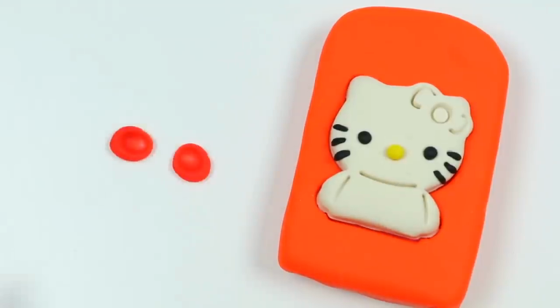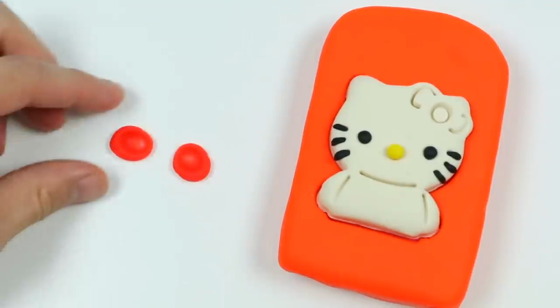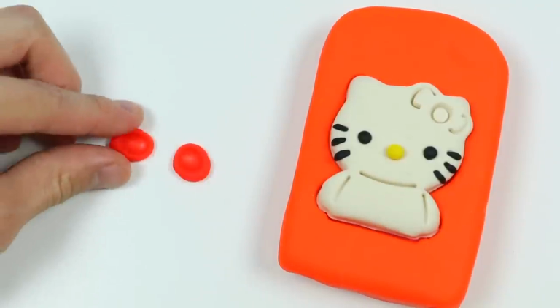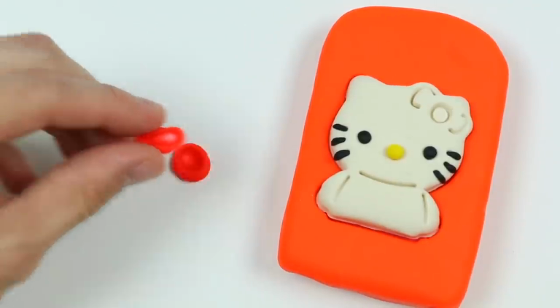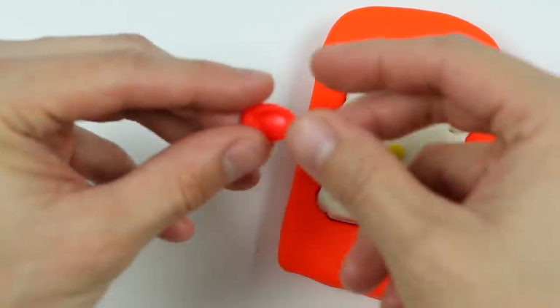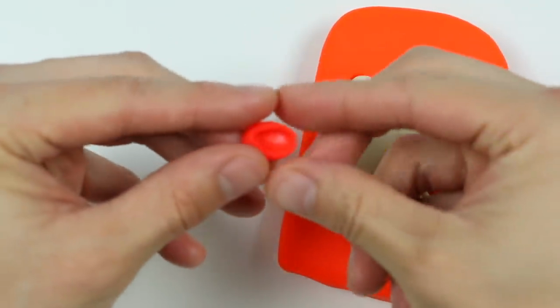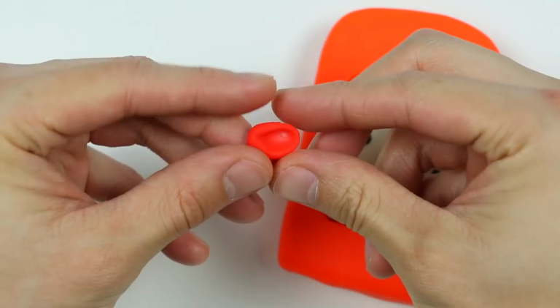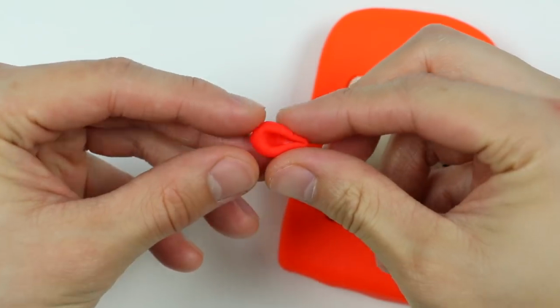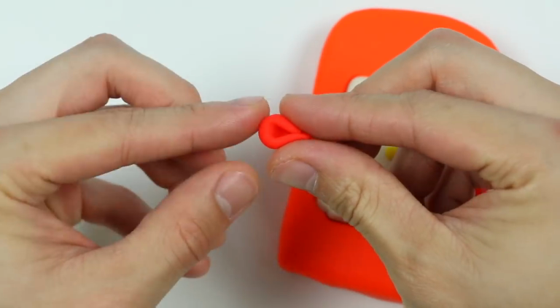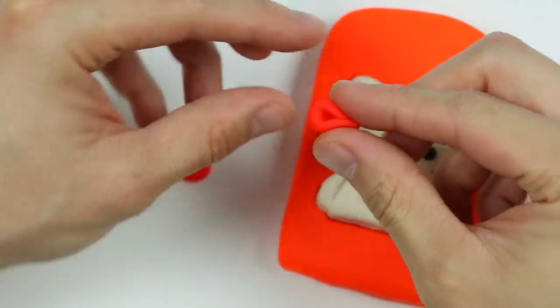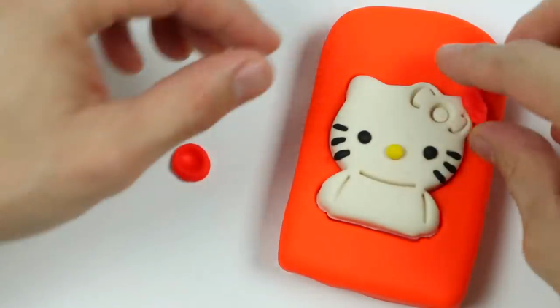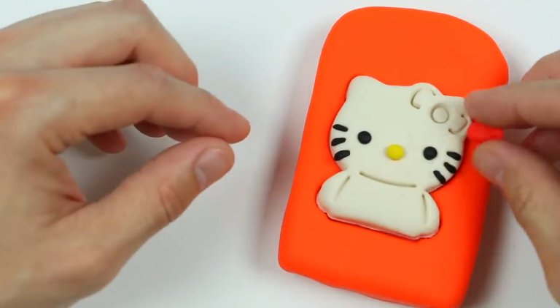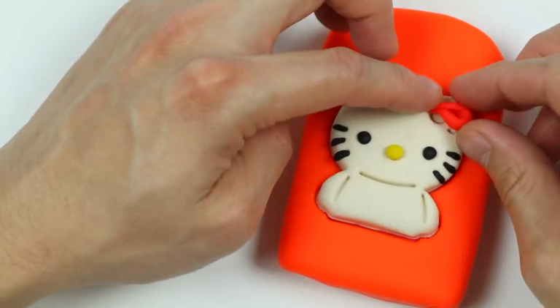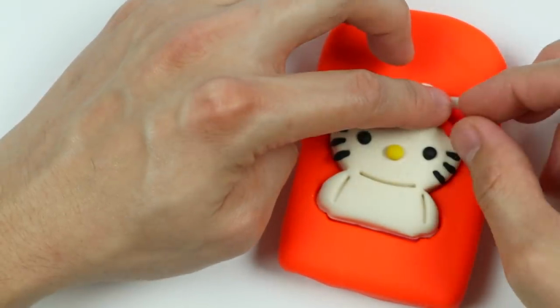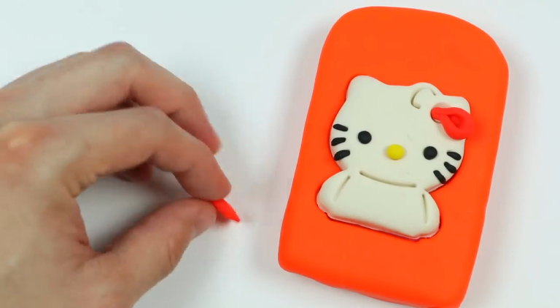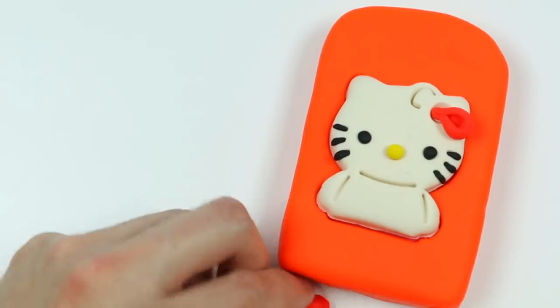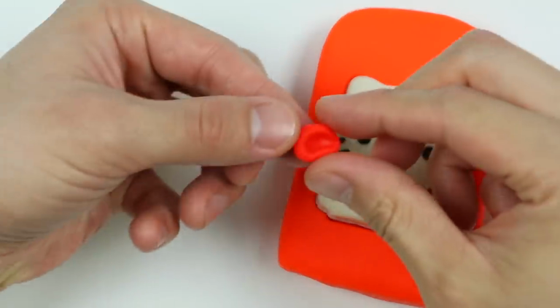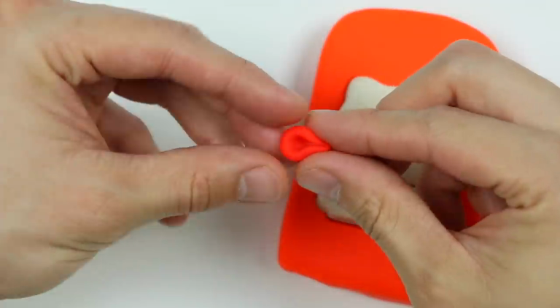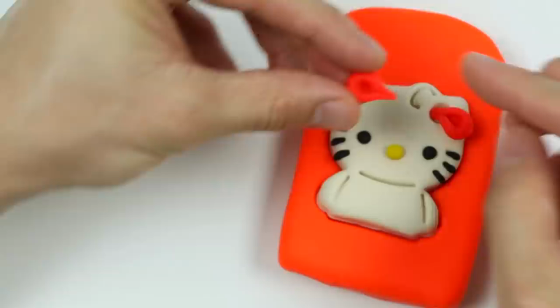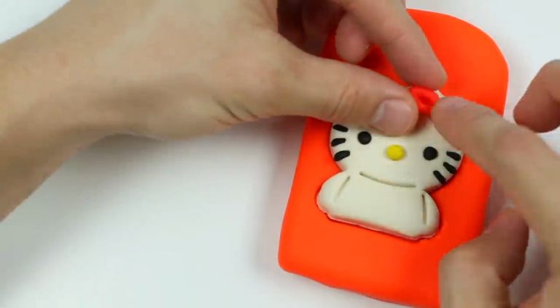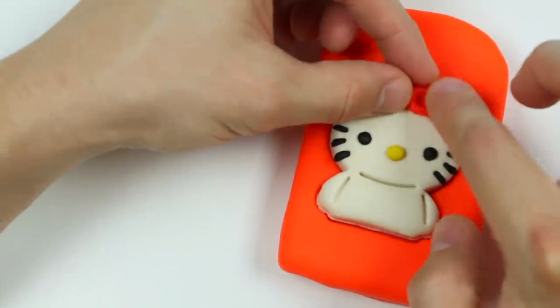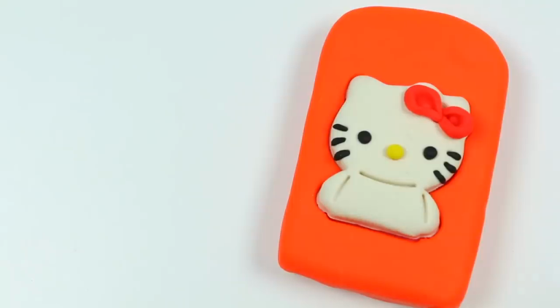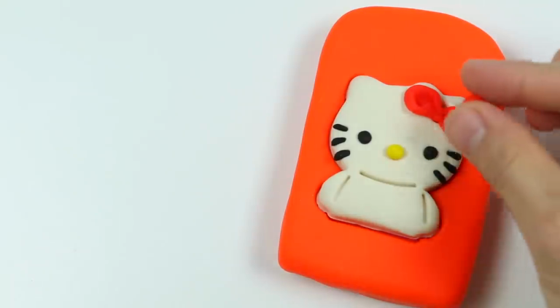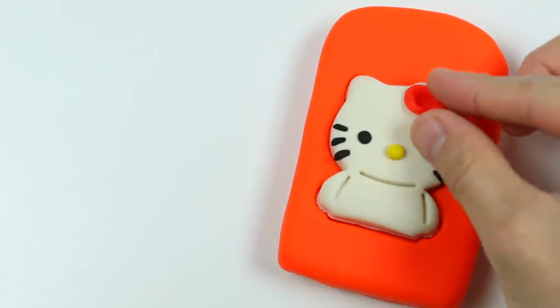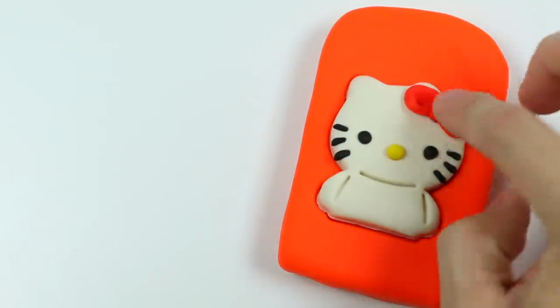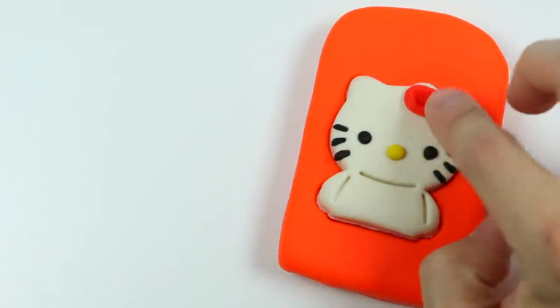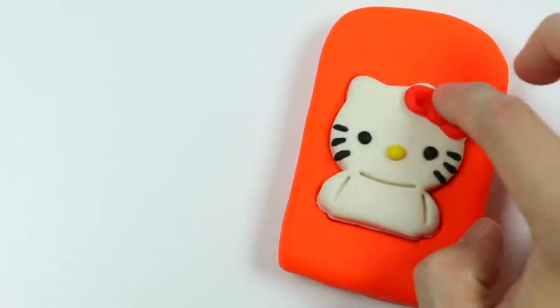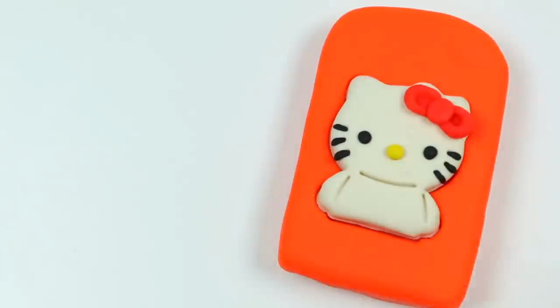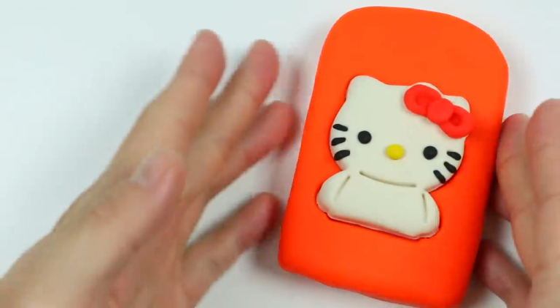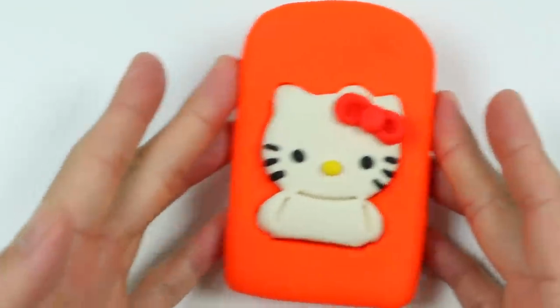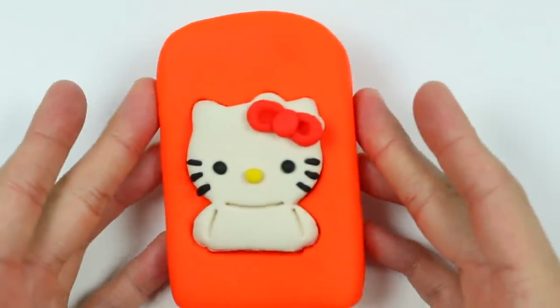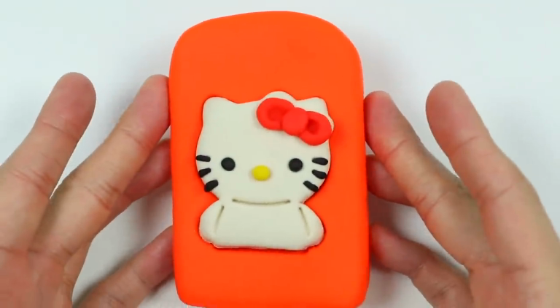Use this tool. Now let's pinch this end right here. Now let's do the same for the other. Perfect! Add one final touch with red Play-Doh. Awesome! We finished making her bow.